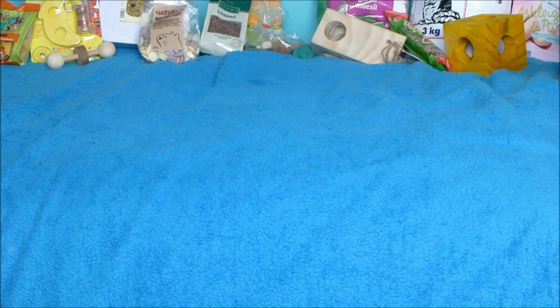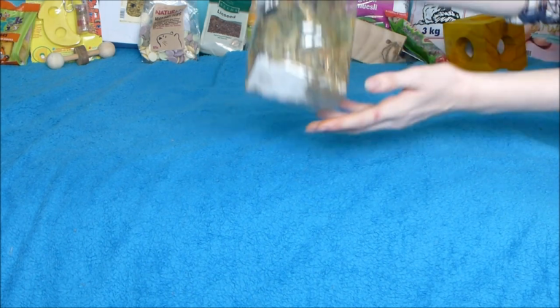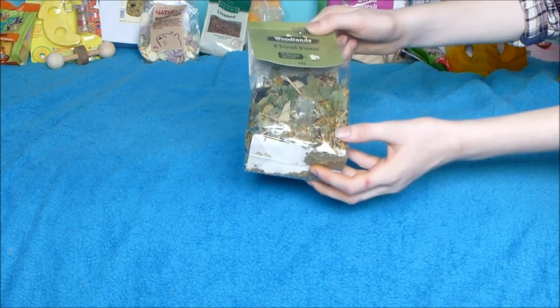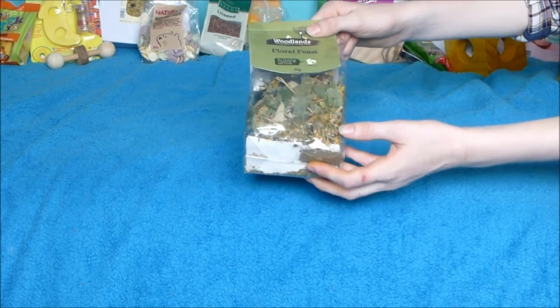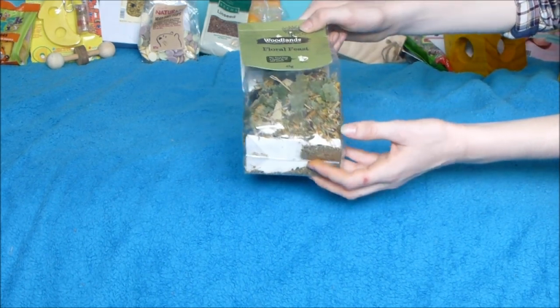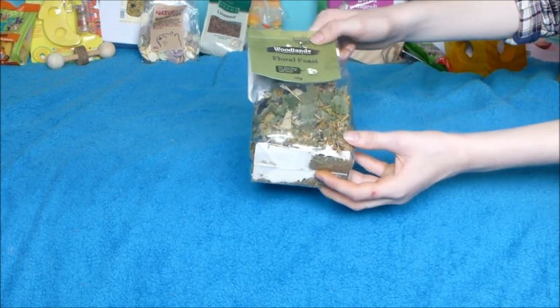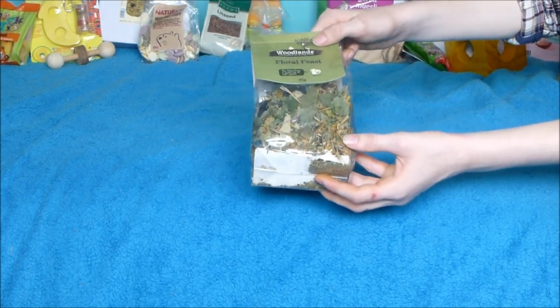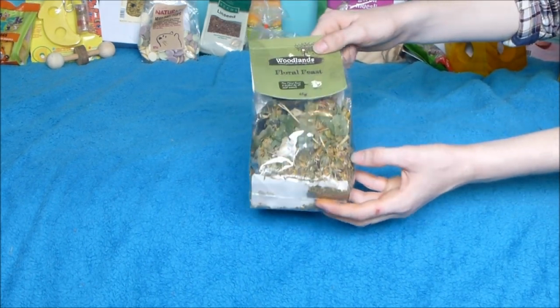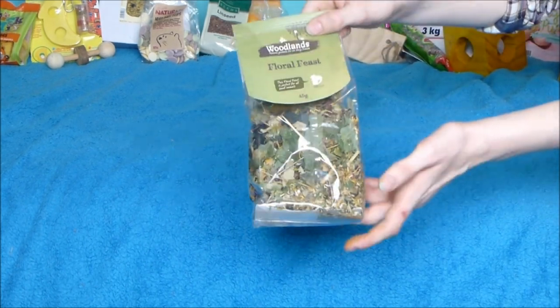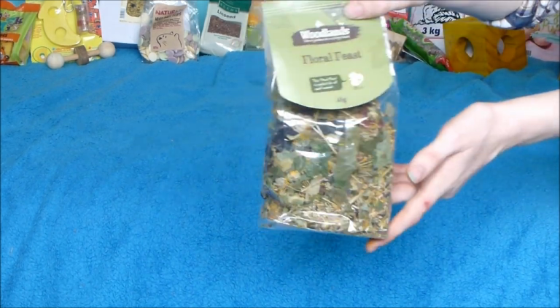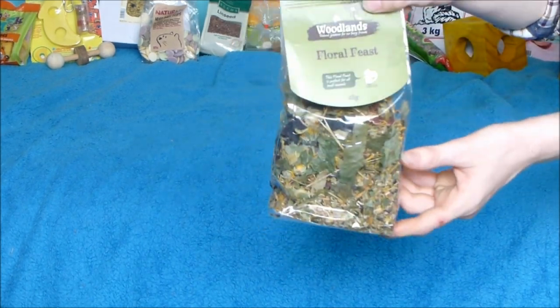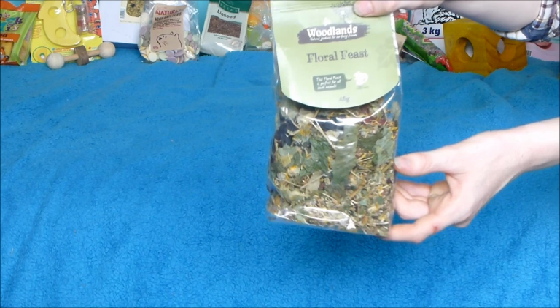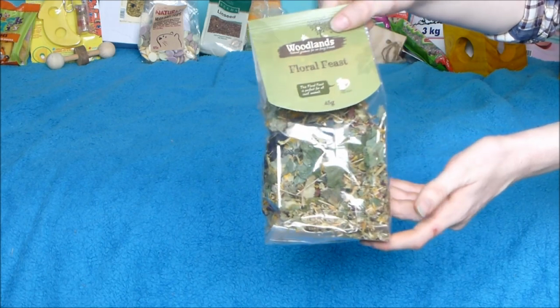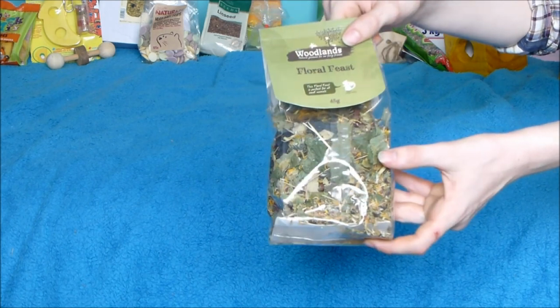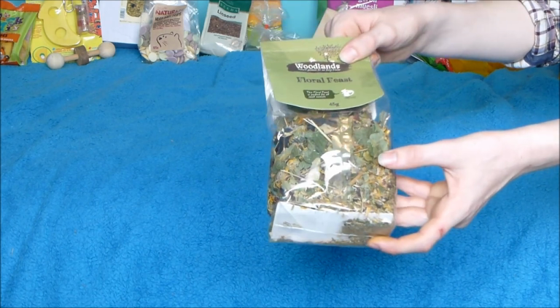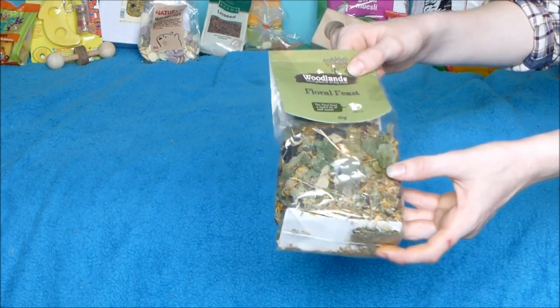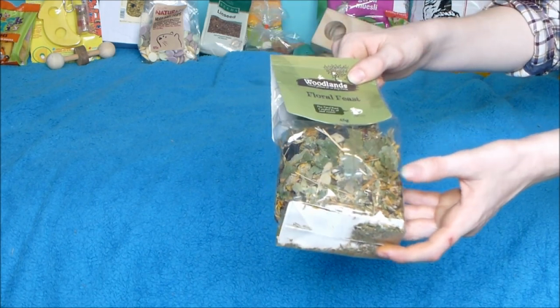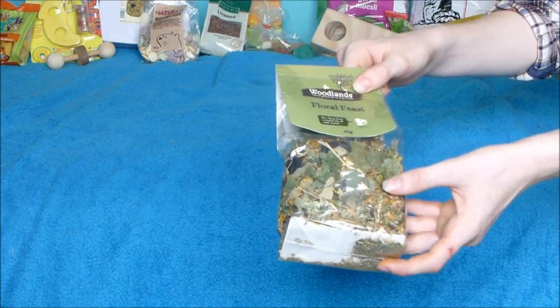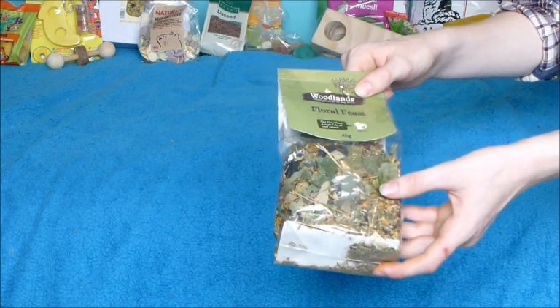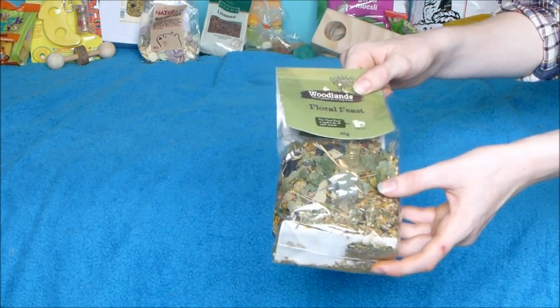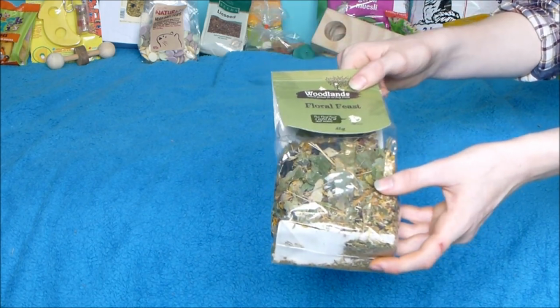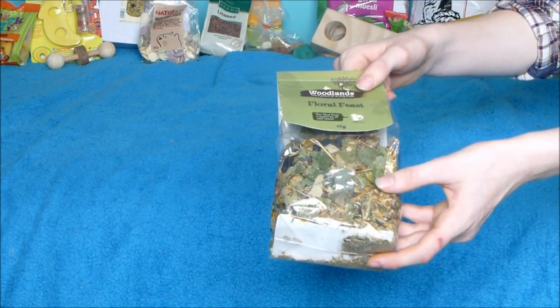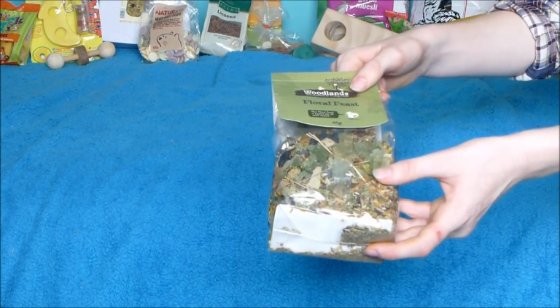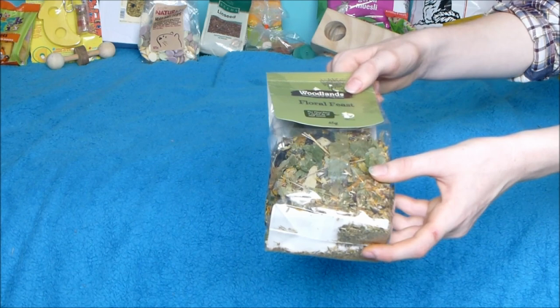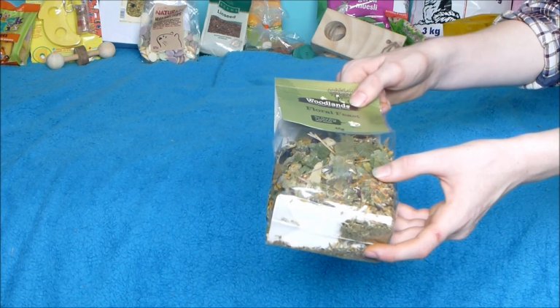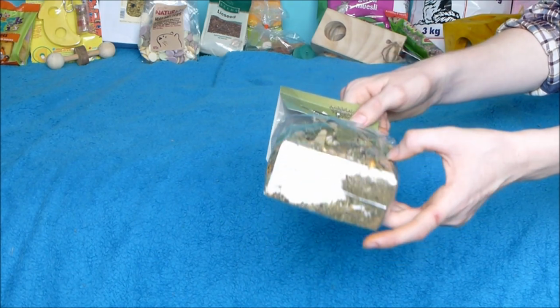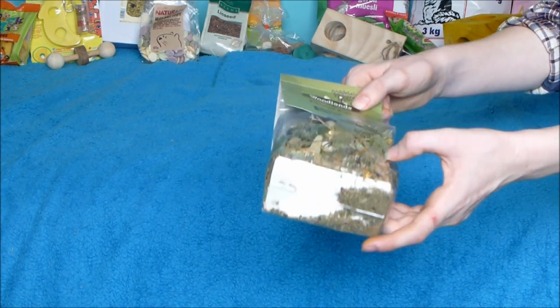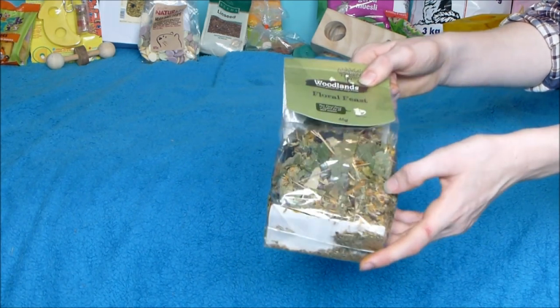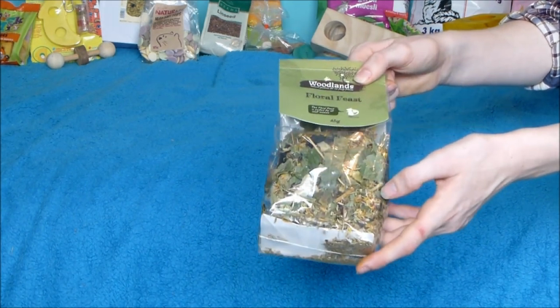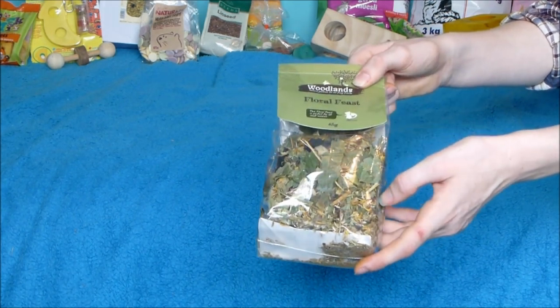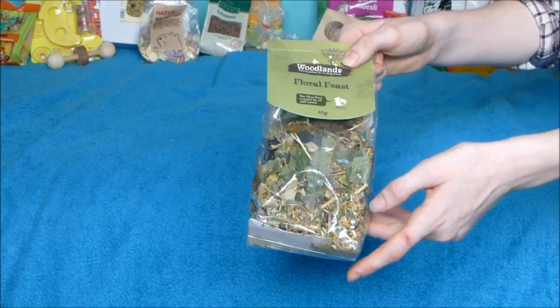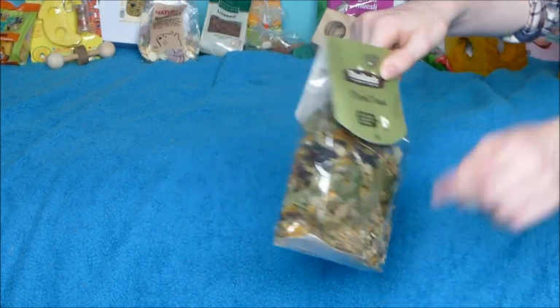The next thing I purchased was this Floral Feast by Woodlands. I thought I'd give it a go as I've heard lots of good things about the forages from Woodlands. This was three pounds, and it just looked like a nice healthy forage for the gerbils to try.